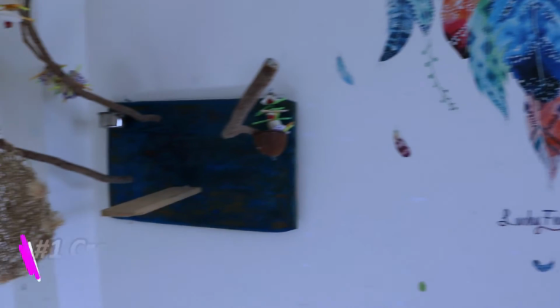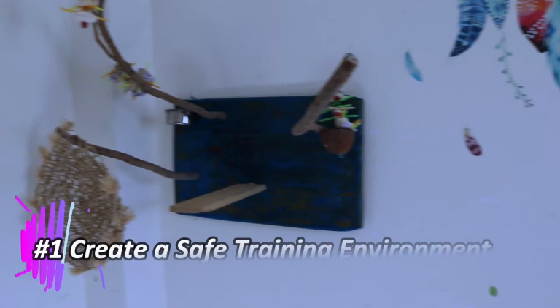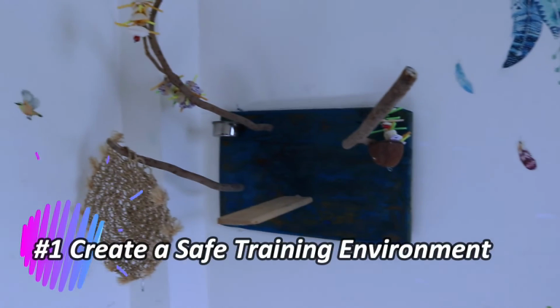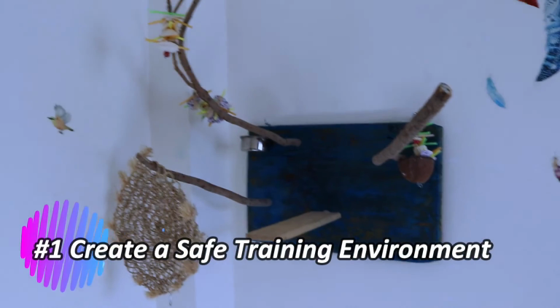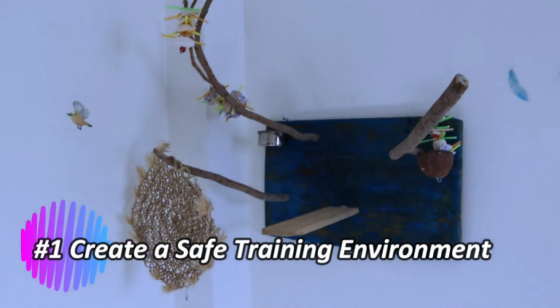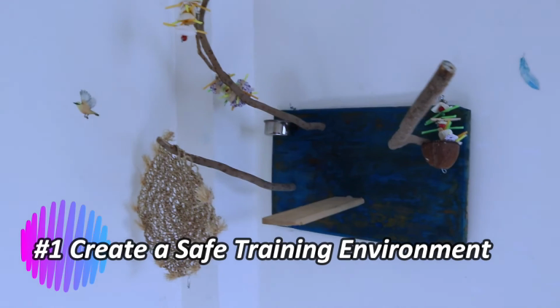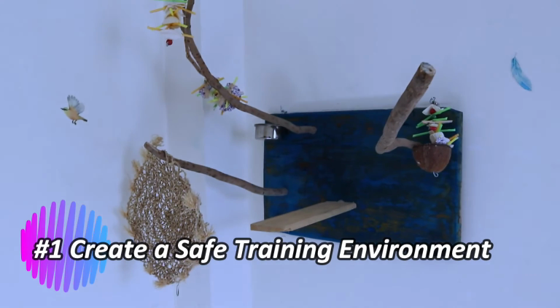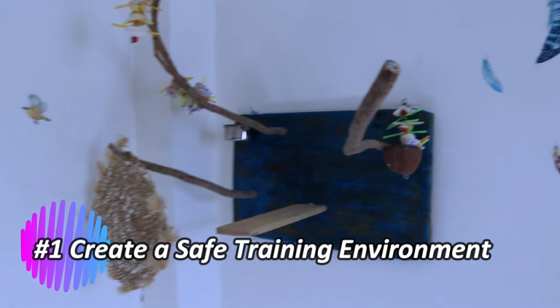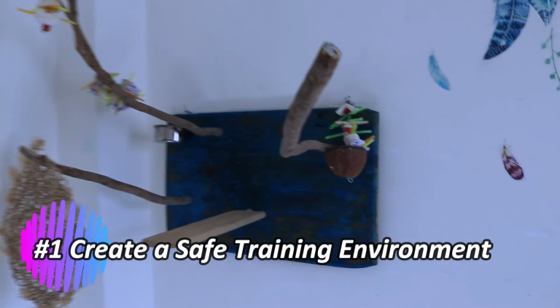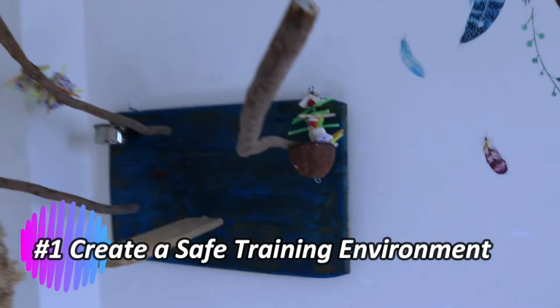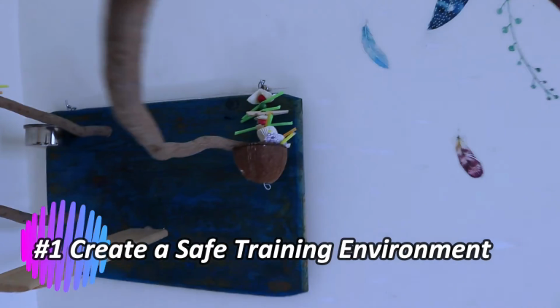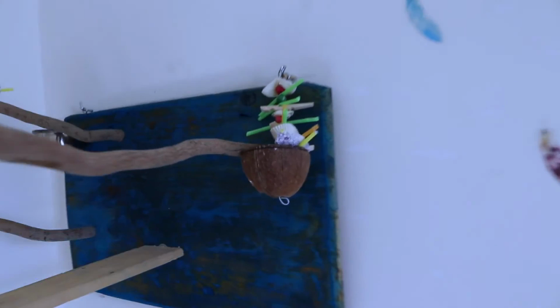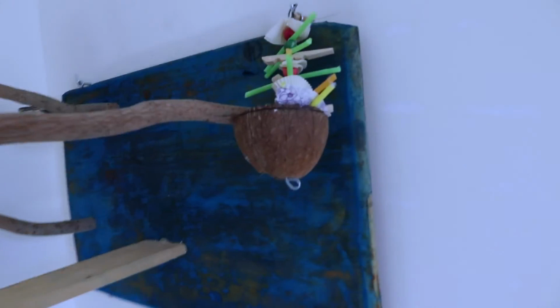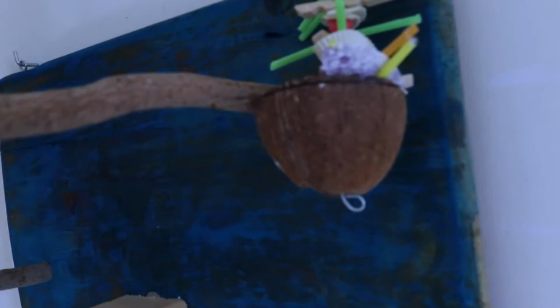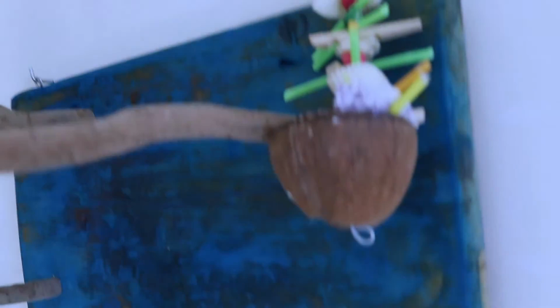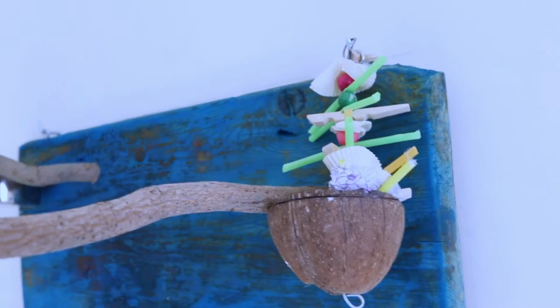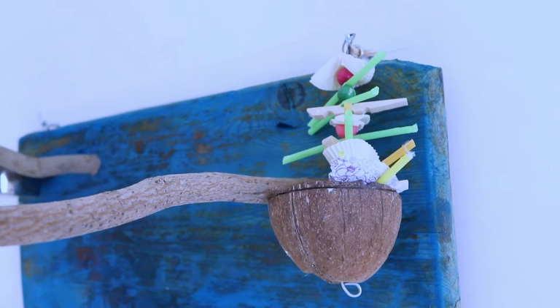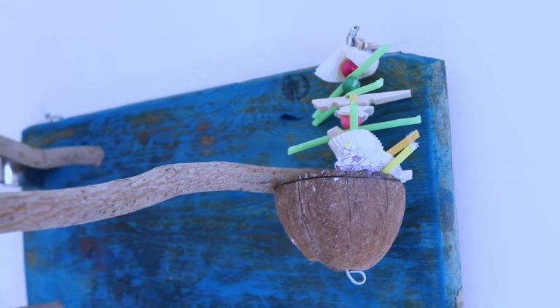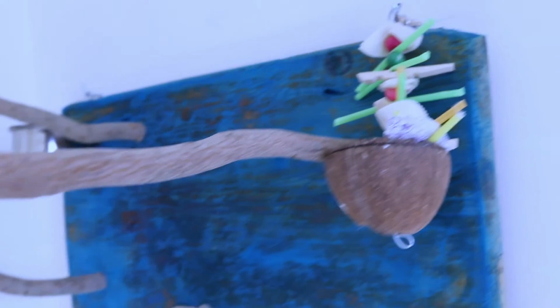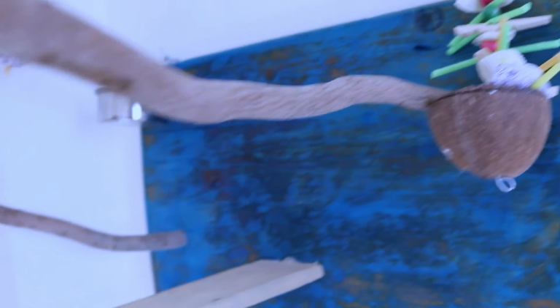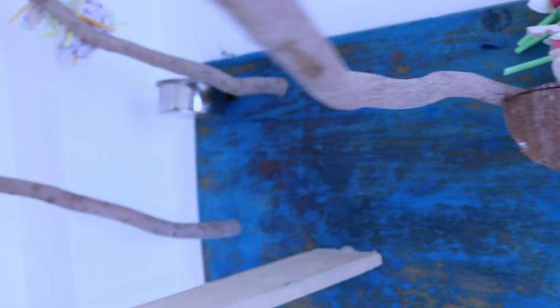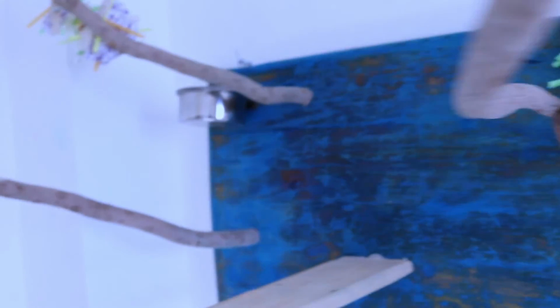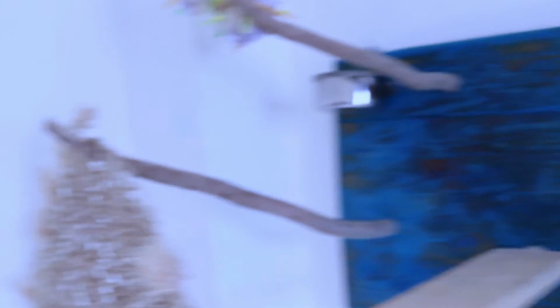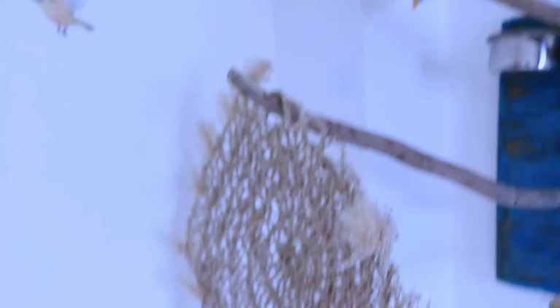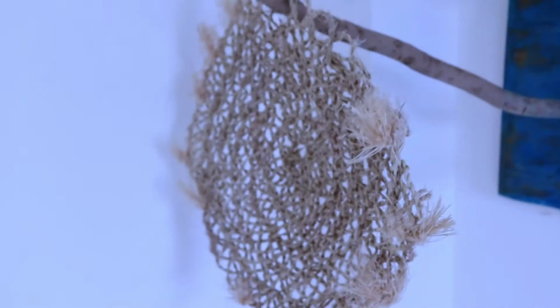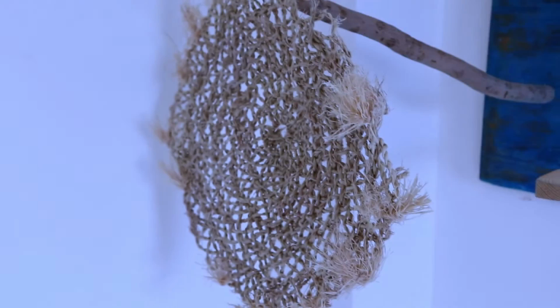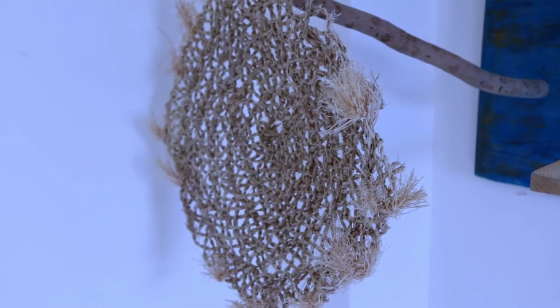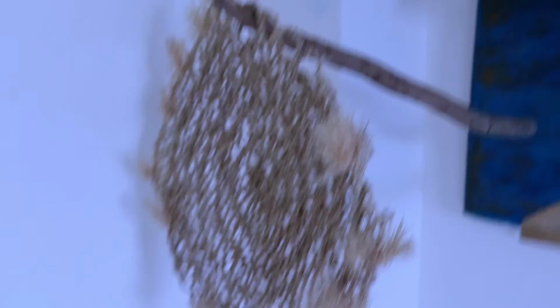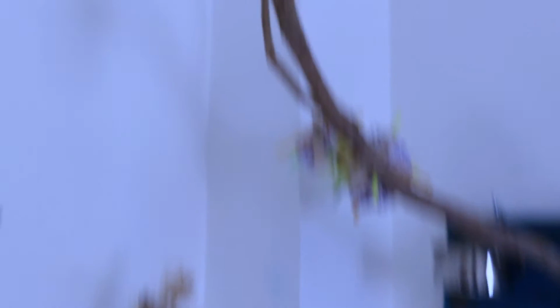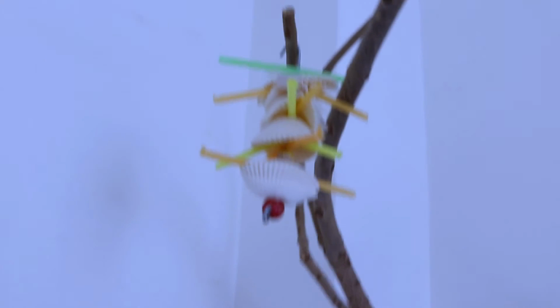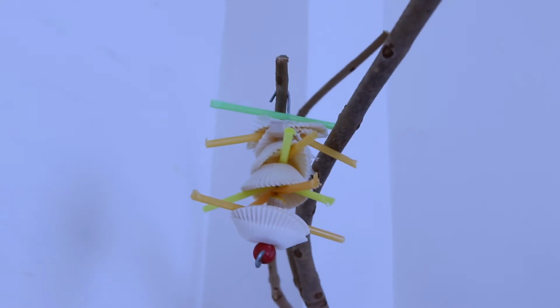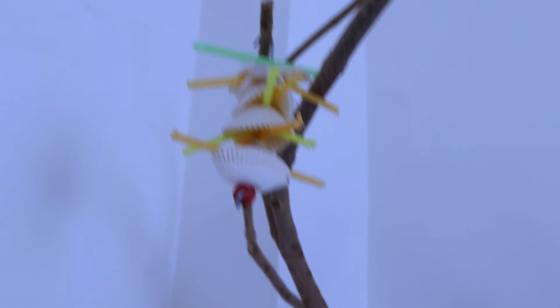Create a safe training environment. Ensure the training area is safe and free of potential hazards. Remove anything that could be harmful or frightening to the lovebird. A secure environment fosters a positive training experience.